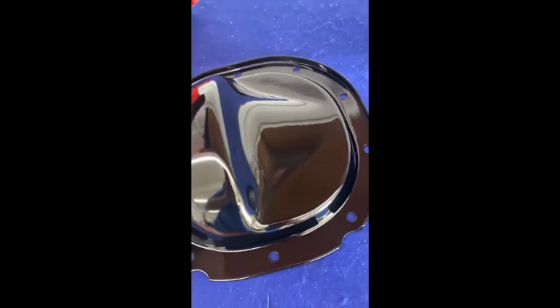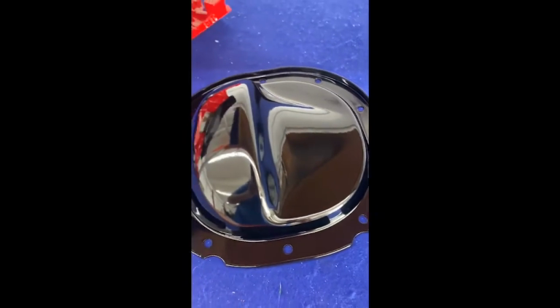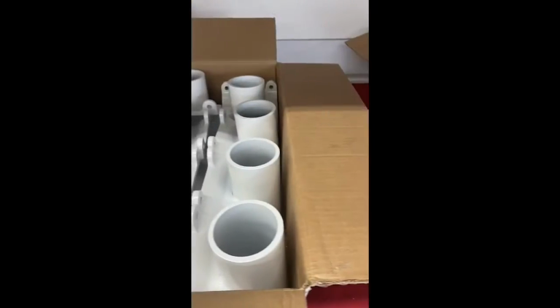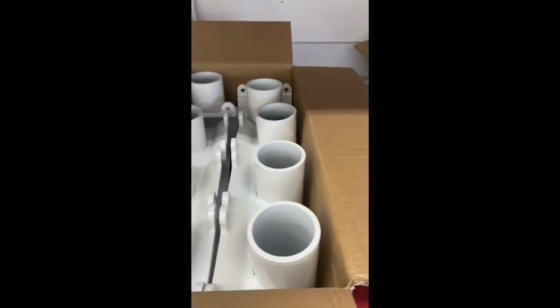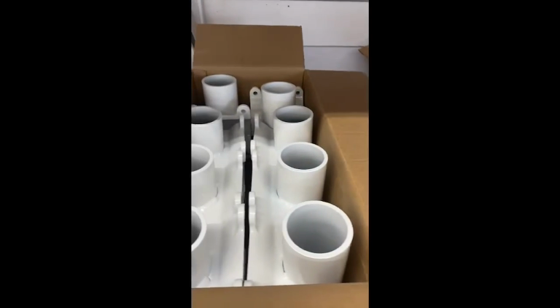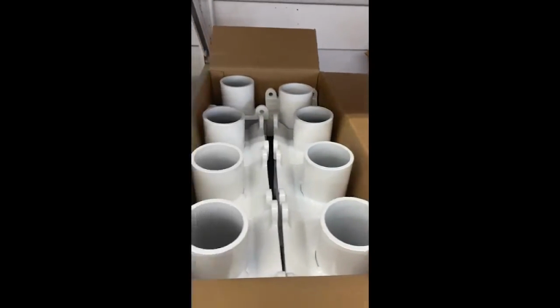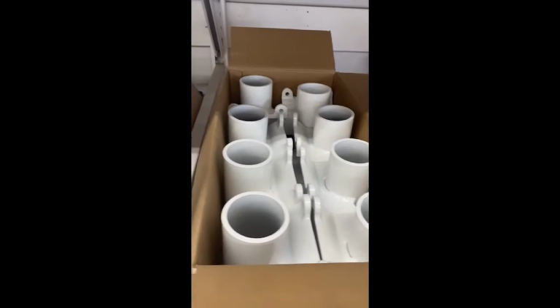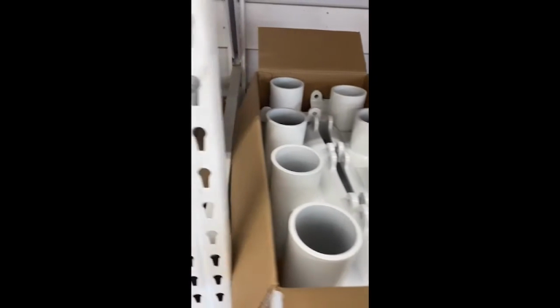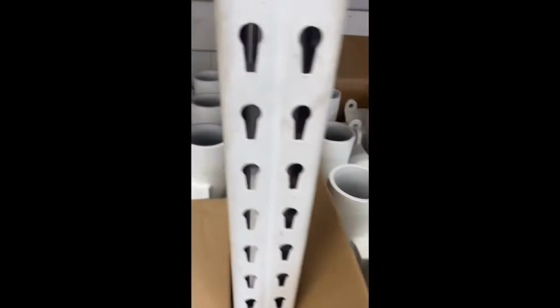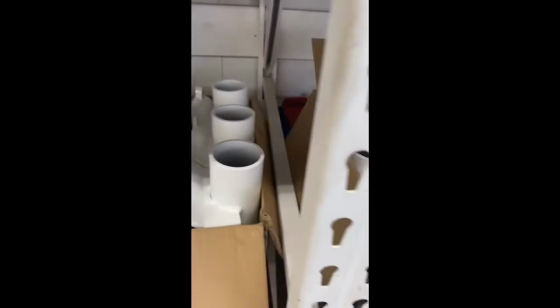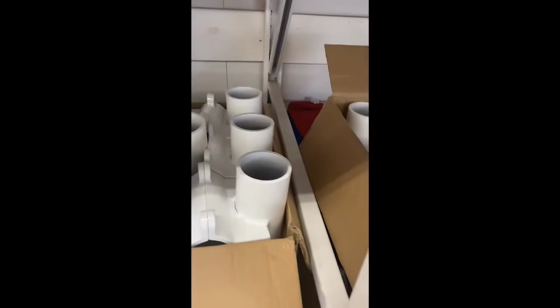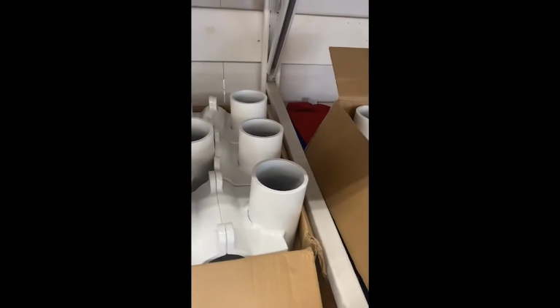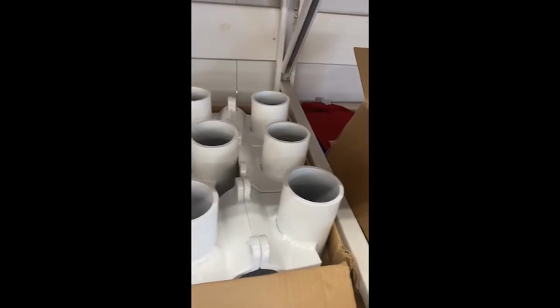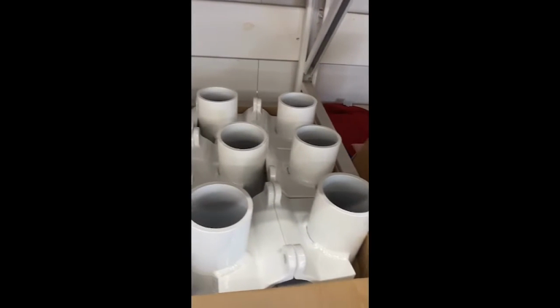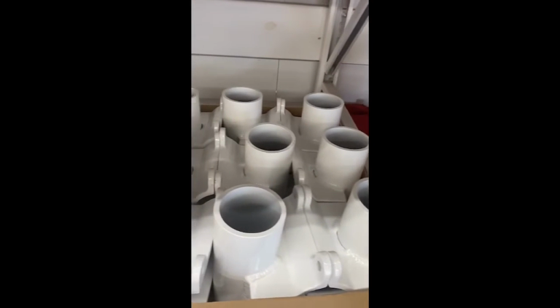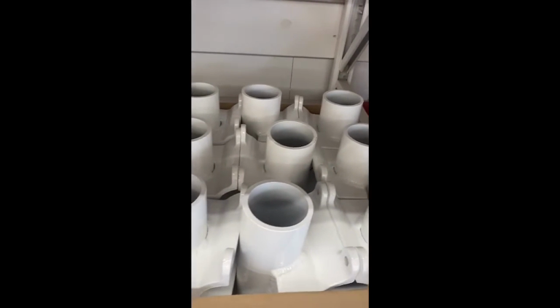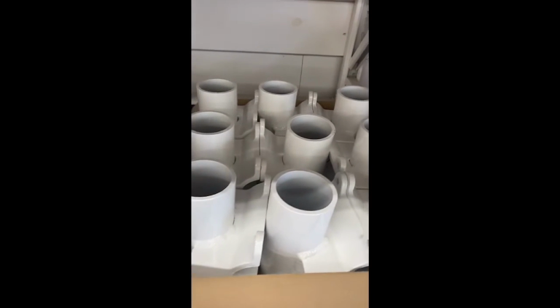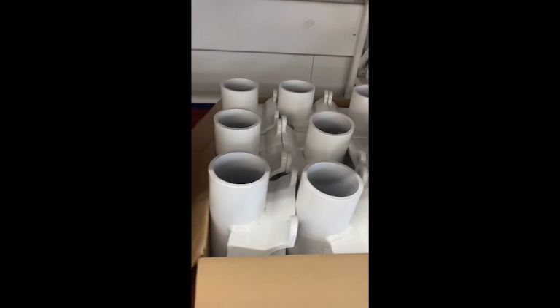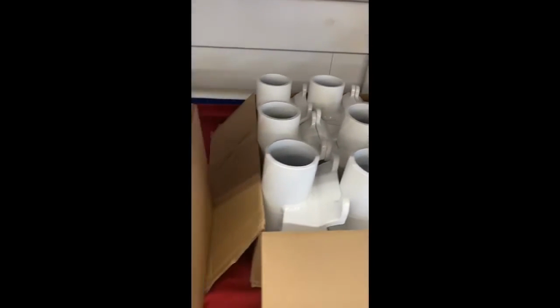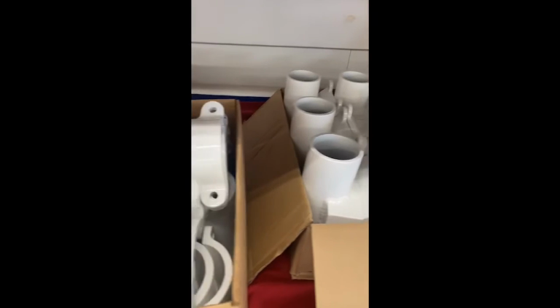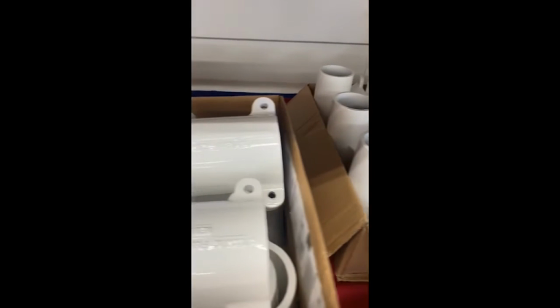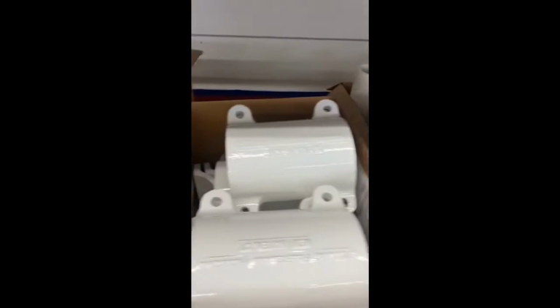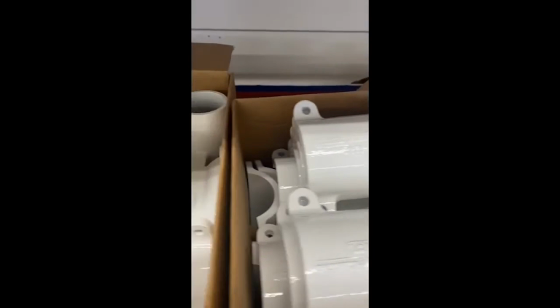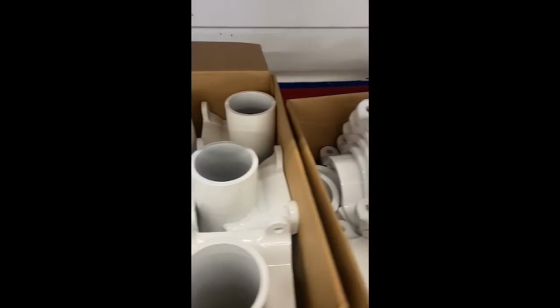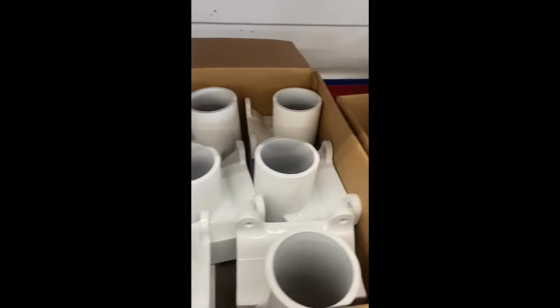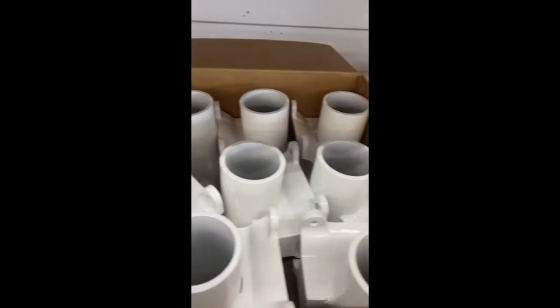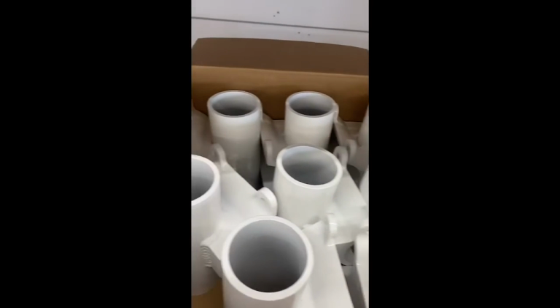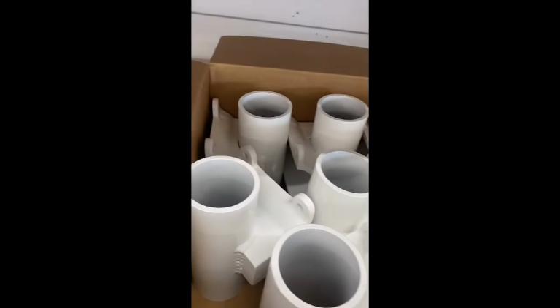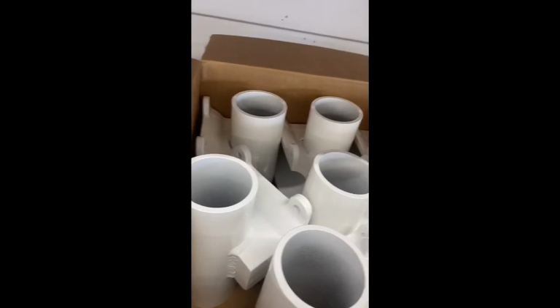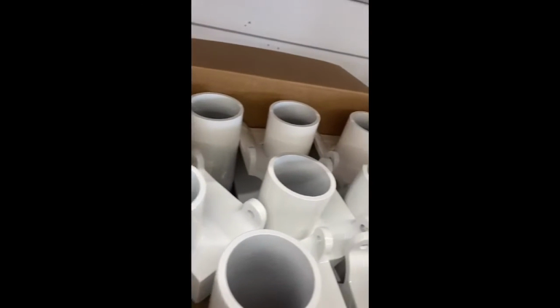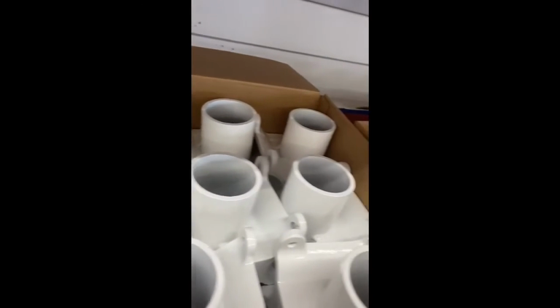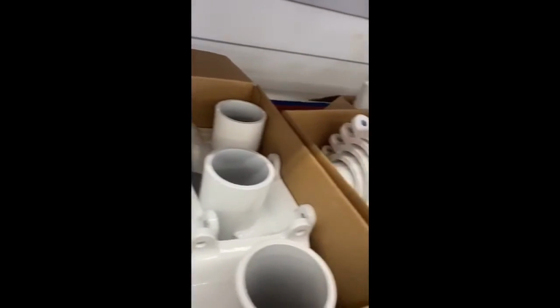A little bit of commercial work — these are flagpole brackets, all done in sky white, high-gloss pure white.